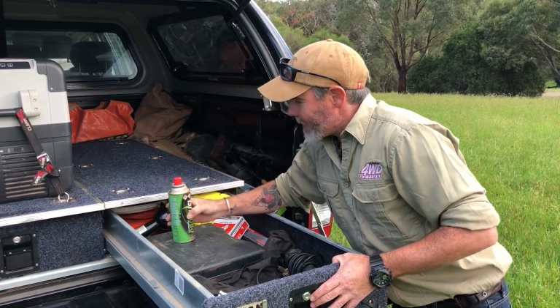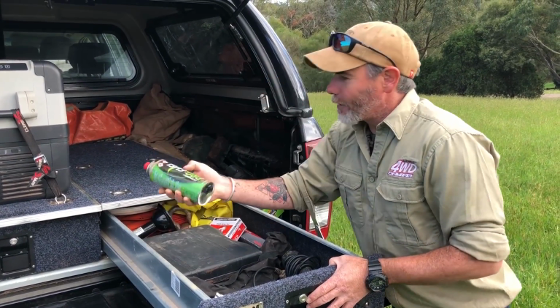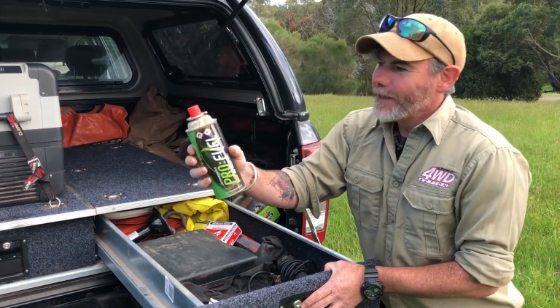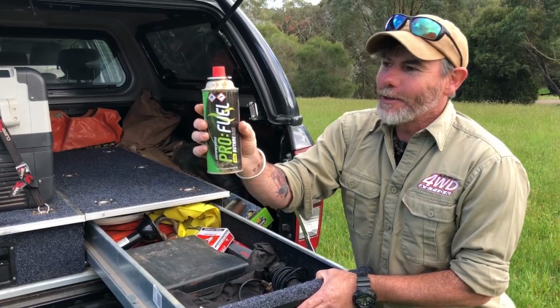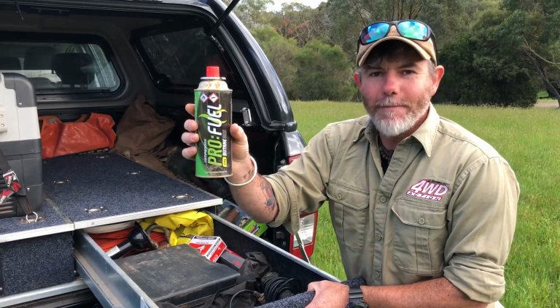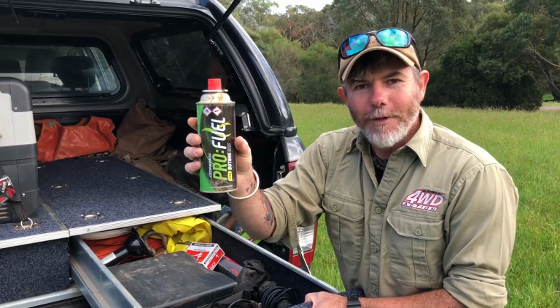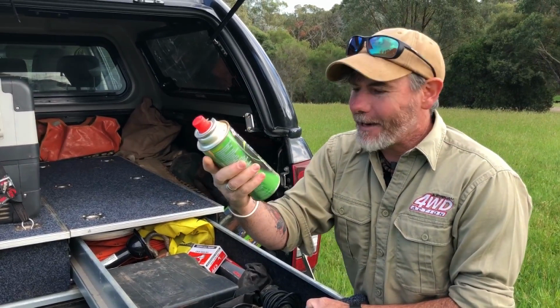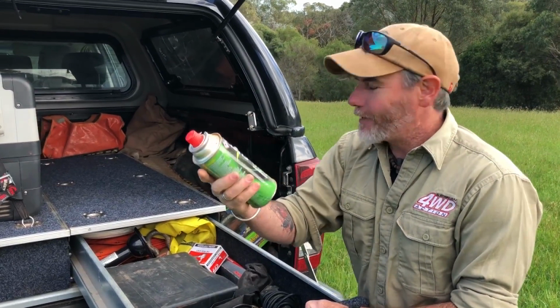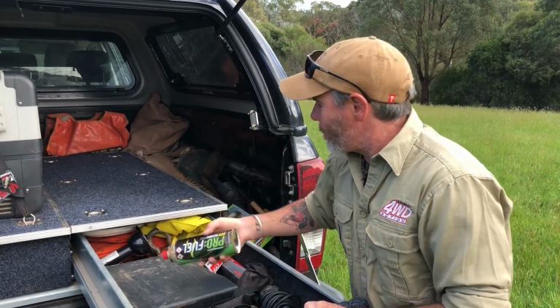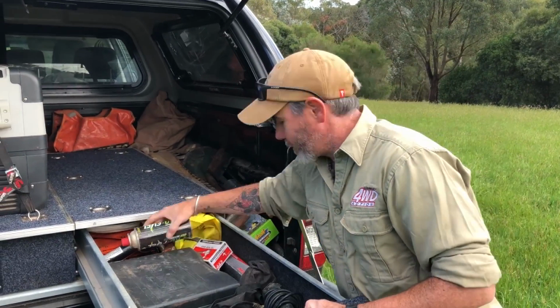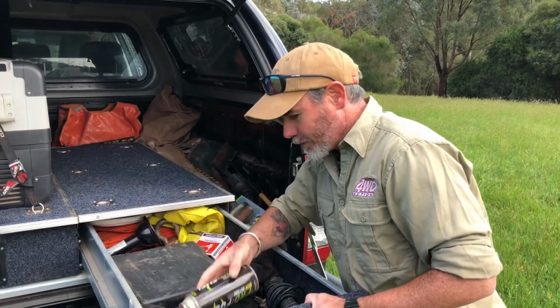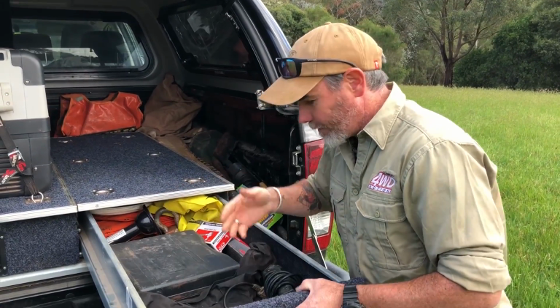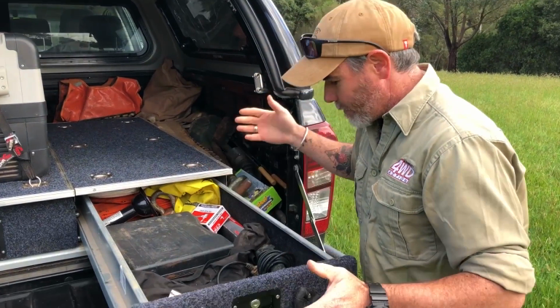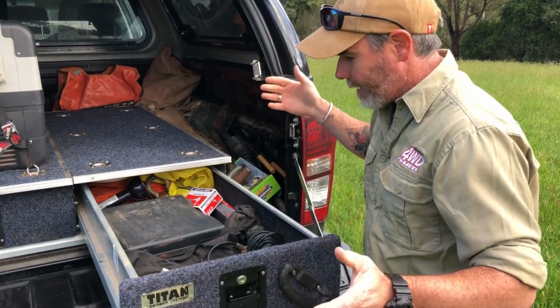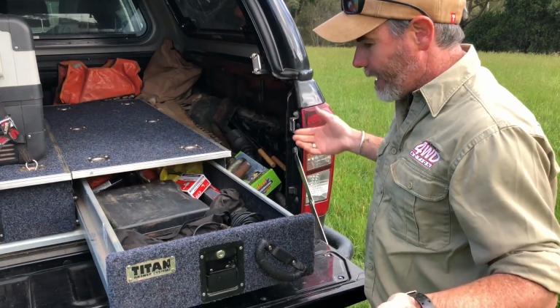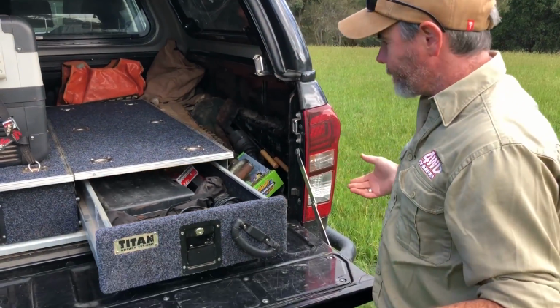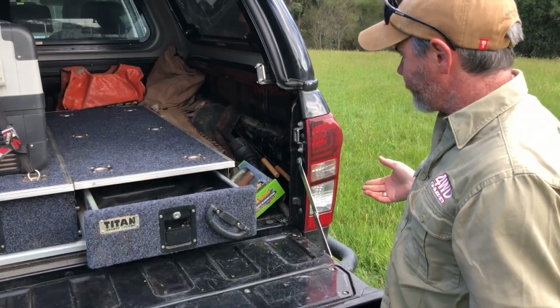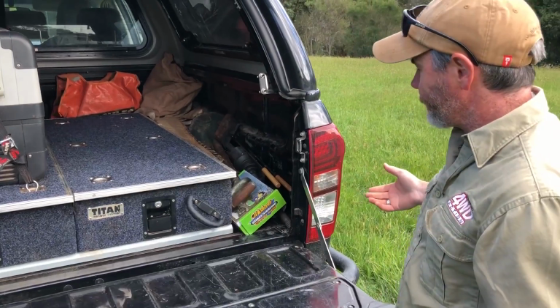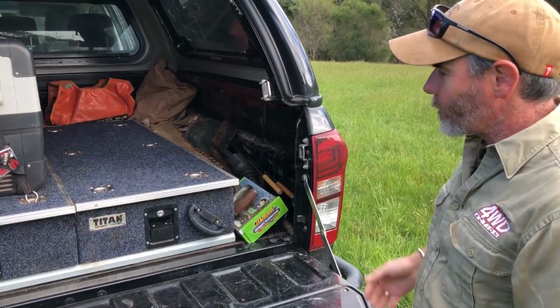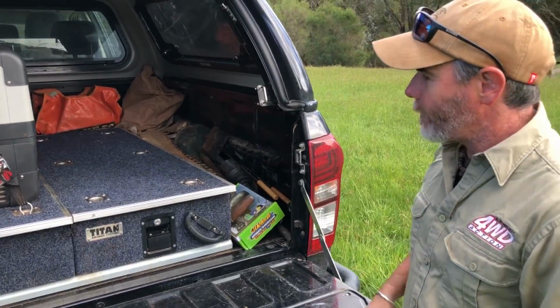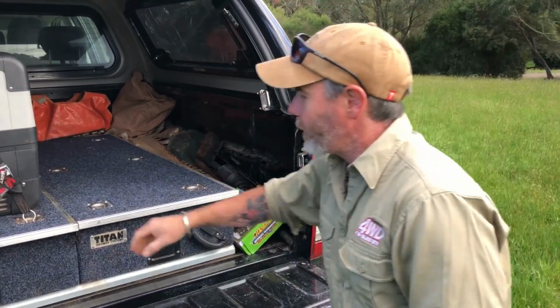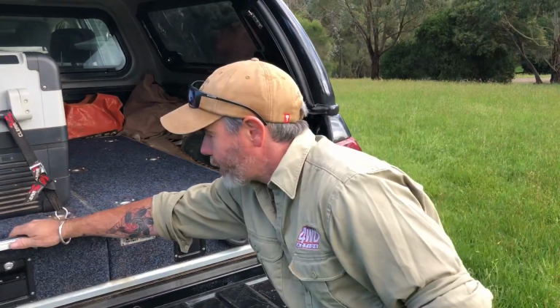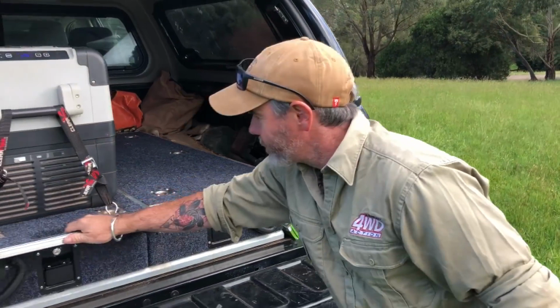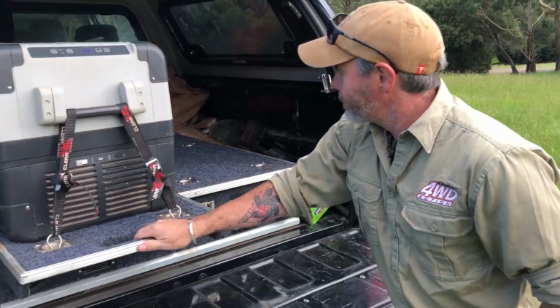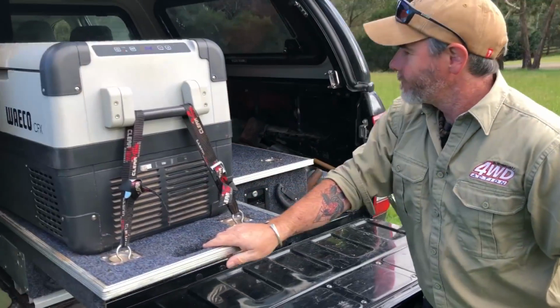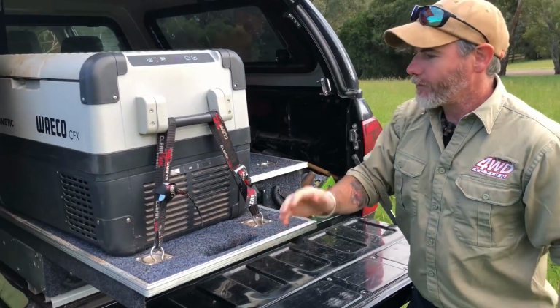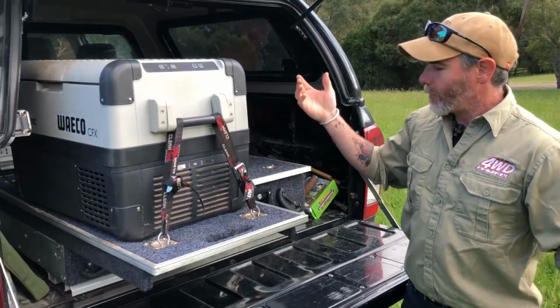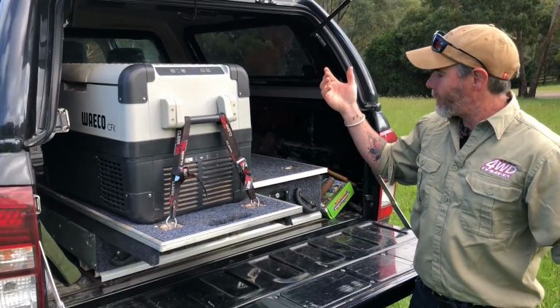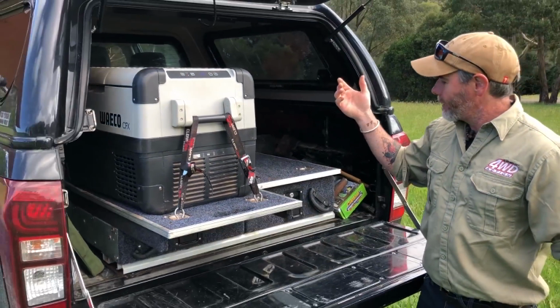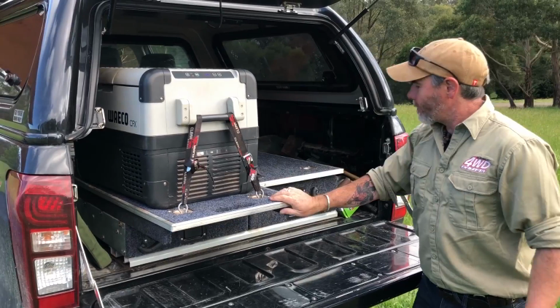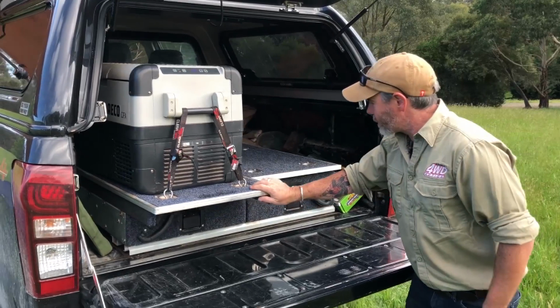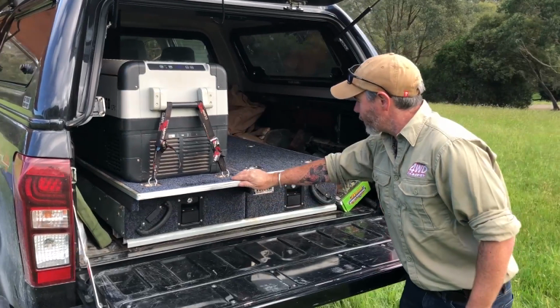Still silky smooth. The gas bottles are still covered in mud from the encounter, so I've done not much to the drawers at all — I've just put them back in. Look at that mechanism — just works perfectly well. The fridge slide works perfectly. The bearings are still good.